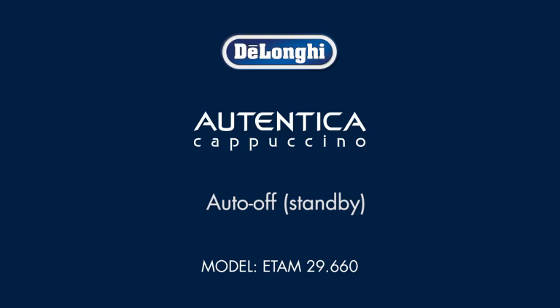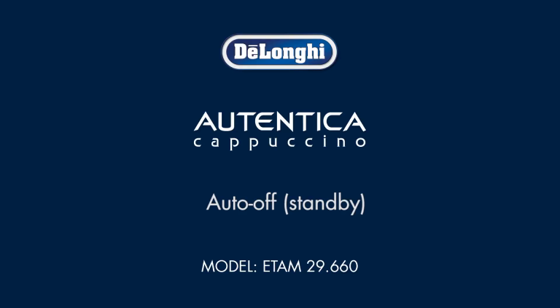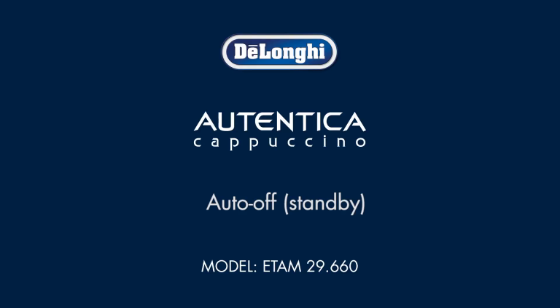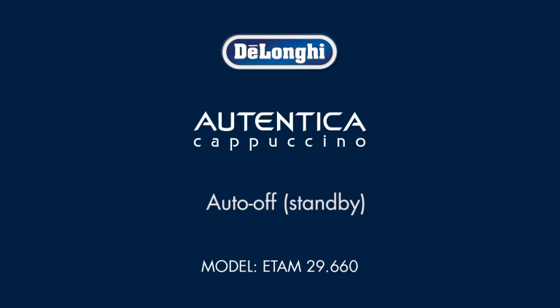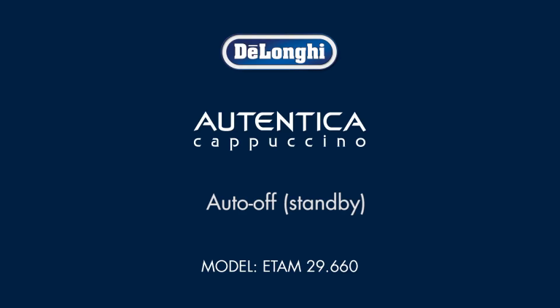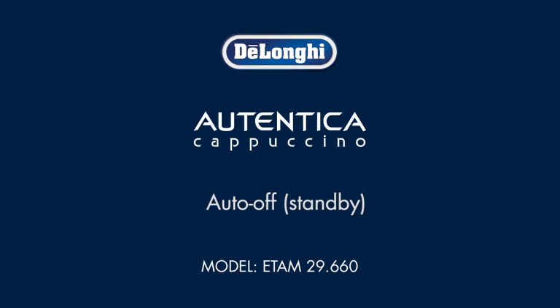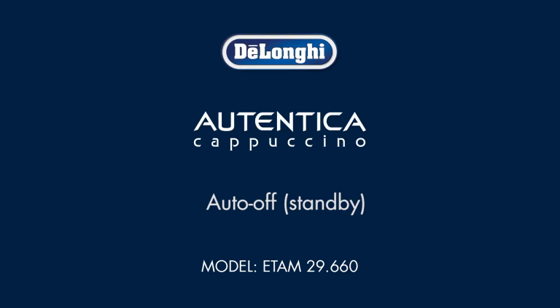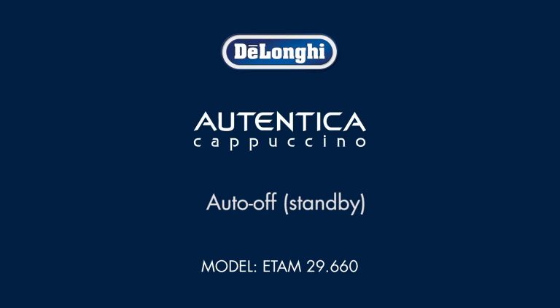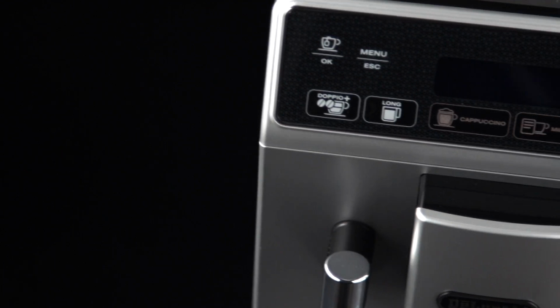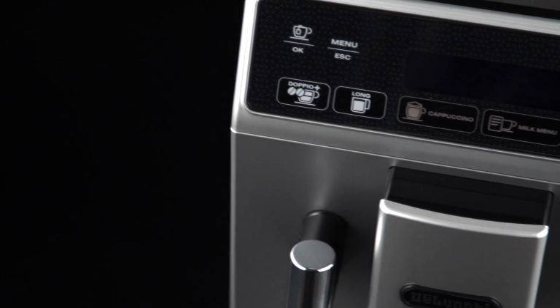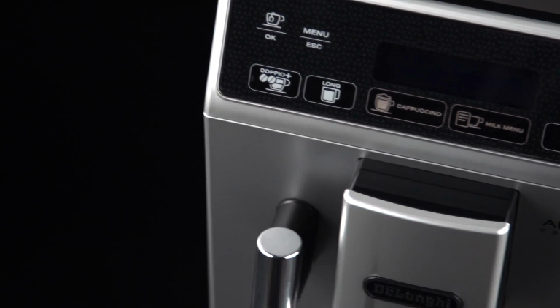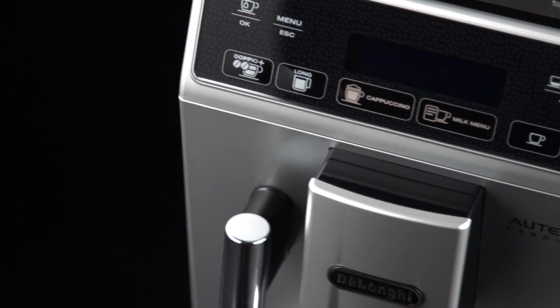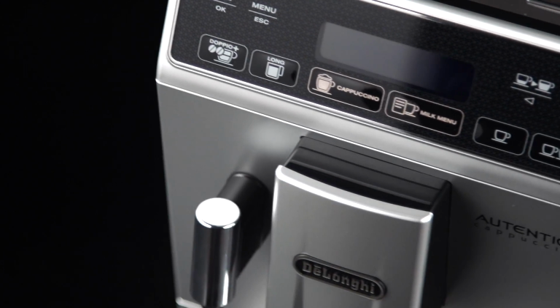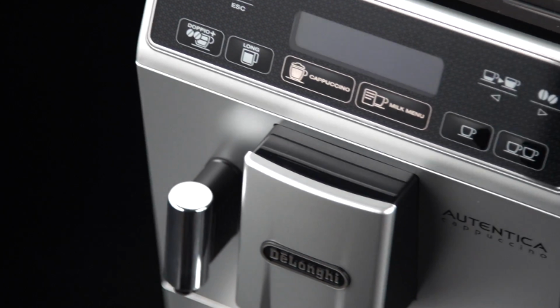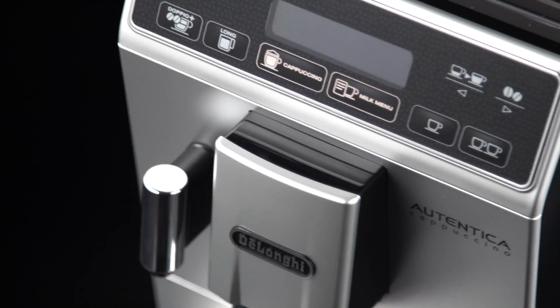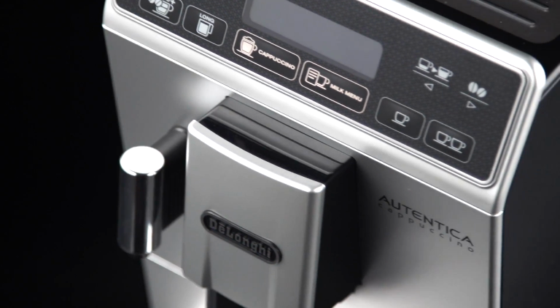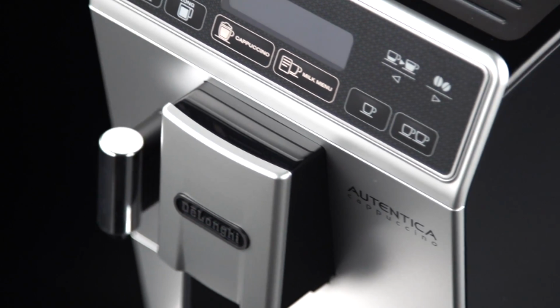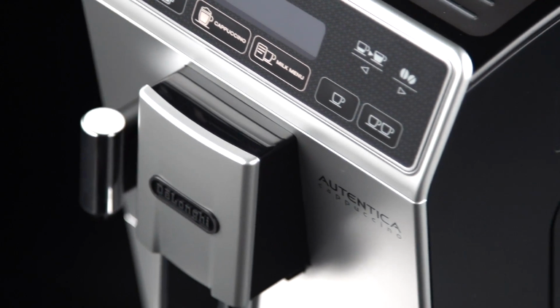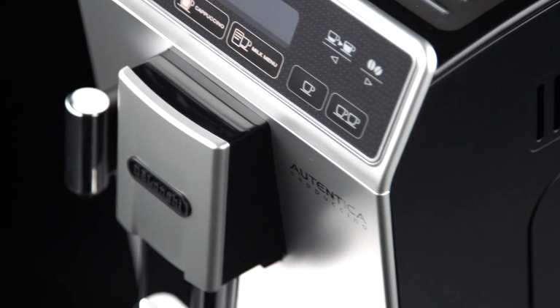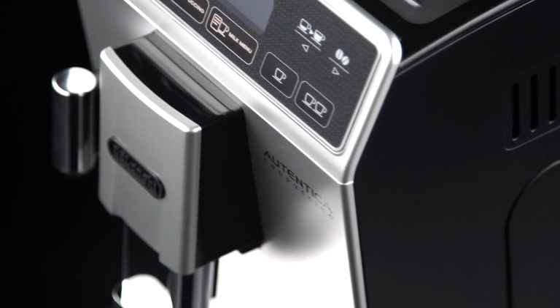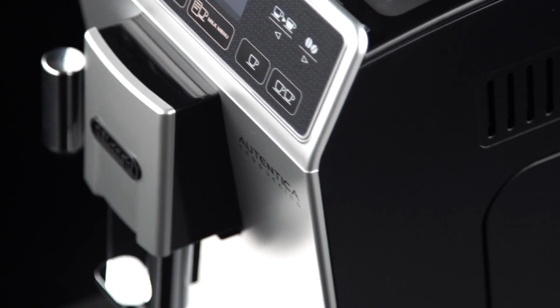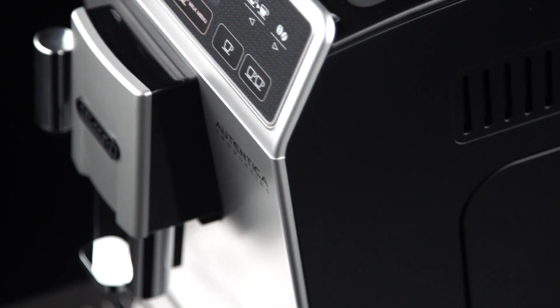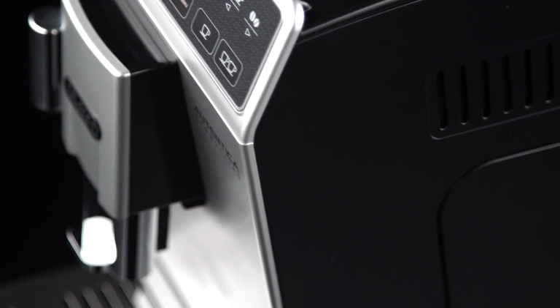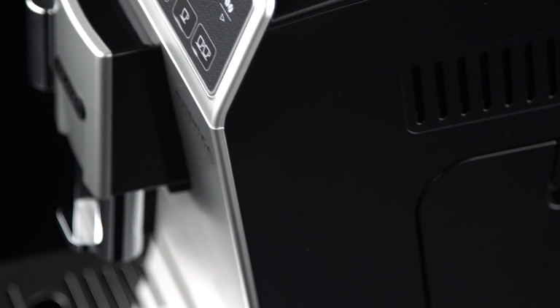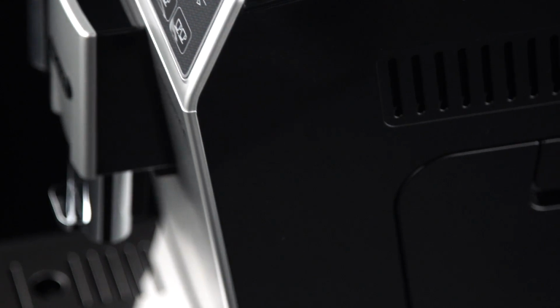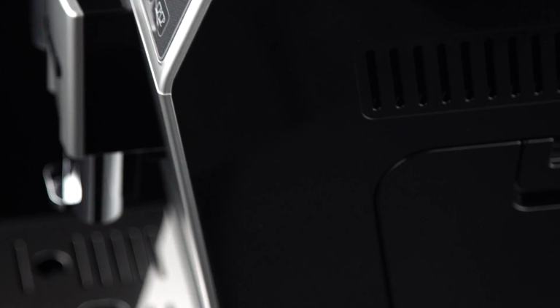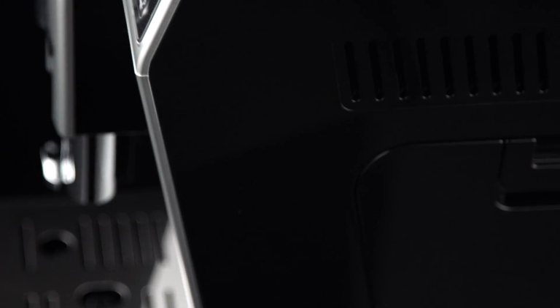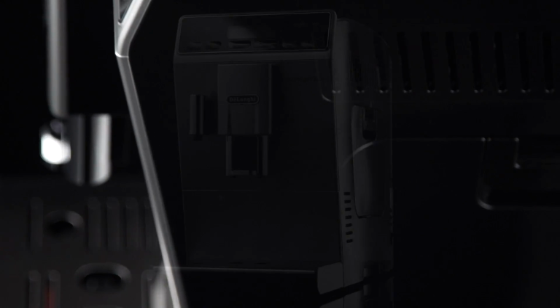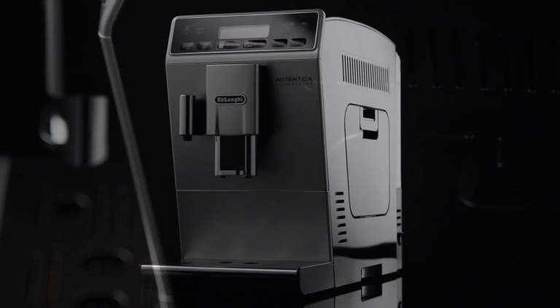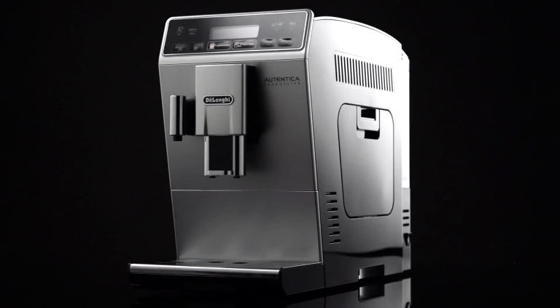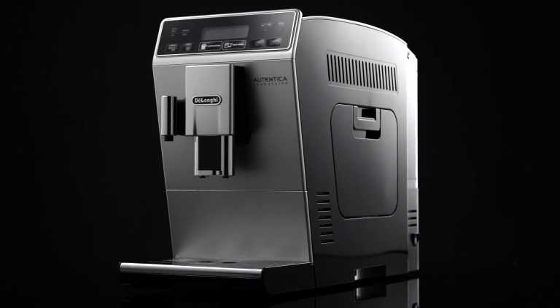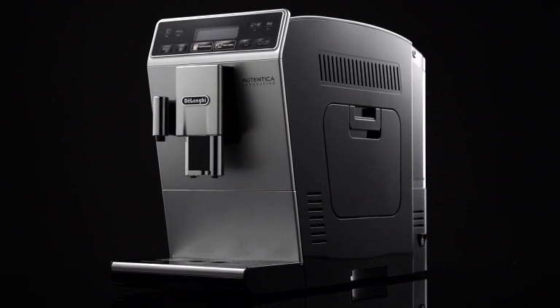Auto-Off. Standby. Auto-Off can be set so that the appliance goes off after 15 or 30 minutes or 1, 2 or 3 hours.